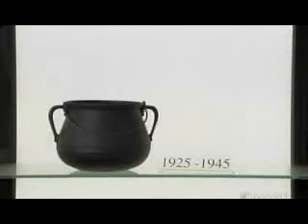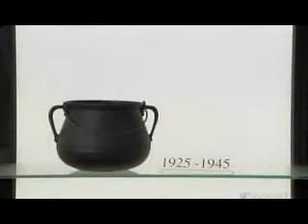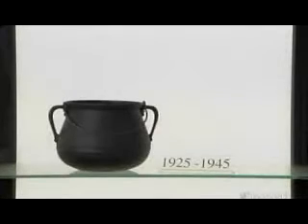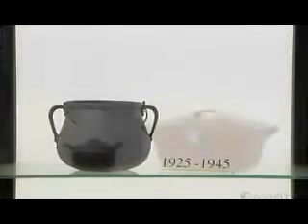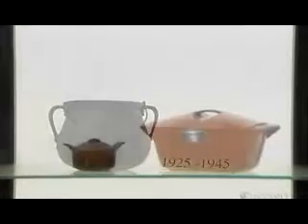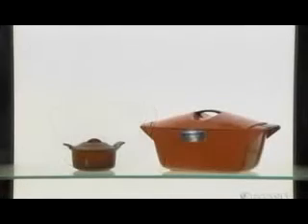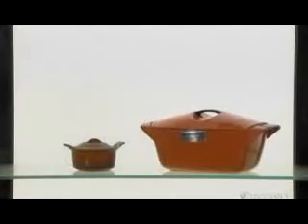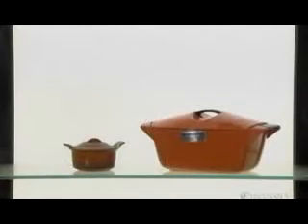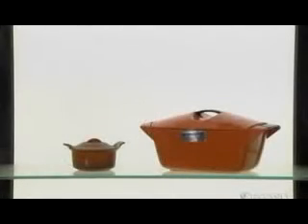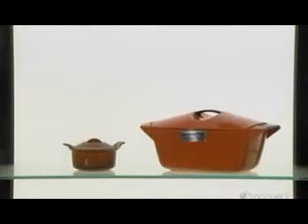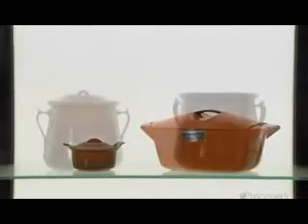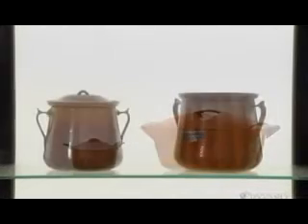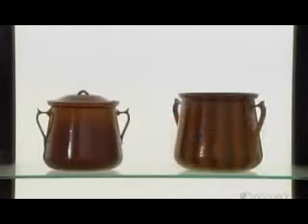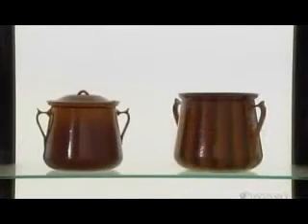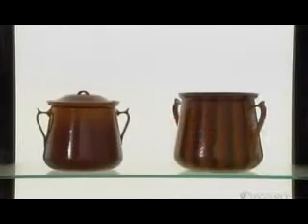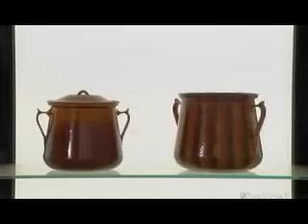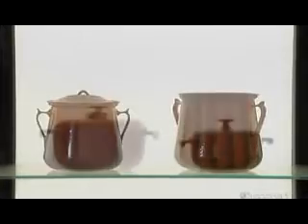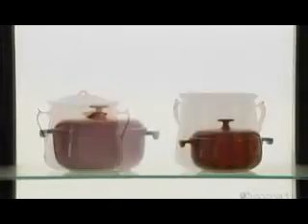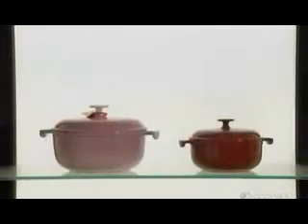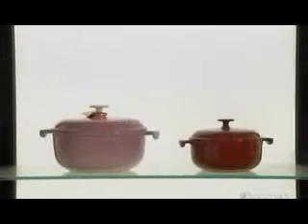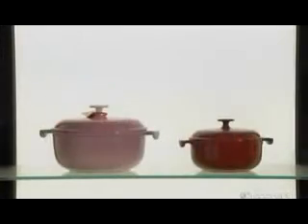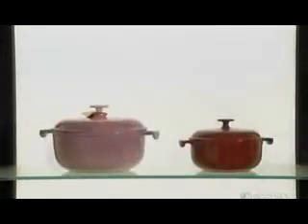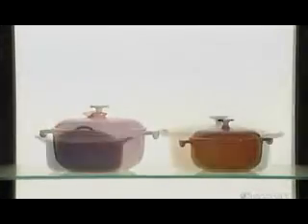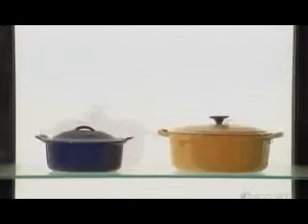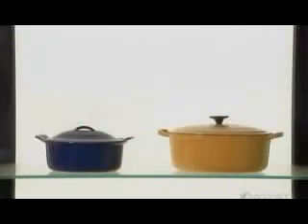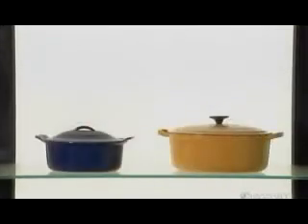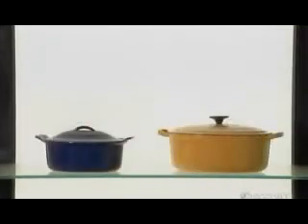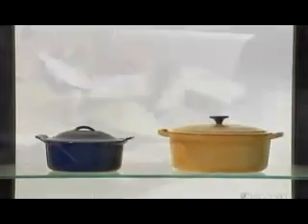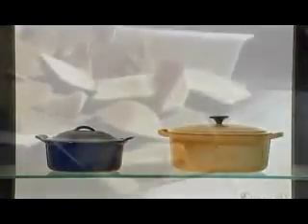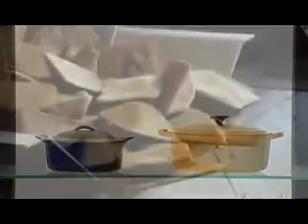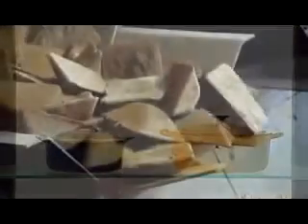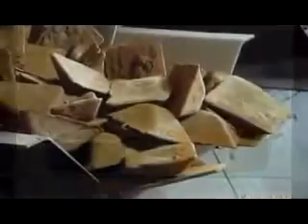Since 1925, this French company has been producing enameled cast iron cookware. Its high-end products are renowned for their thin walls, which makes it the most lightweight cast iron cookware available.